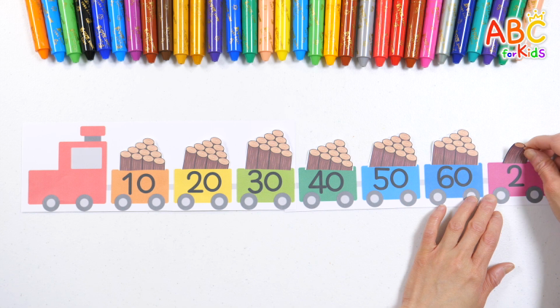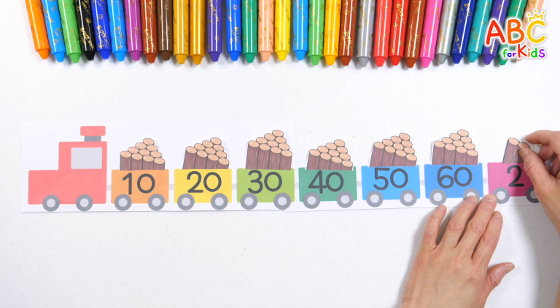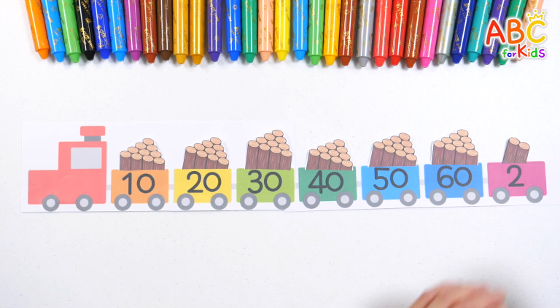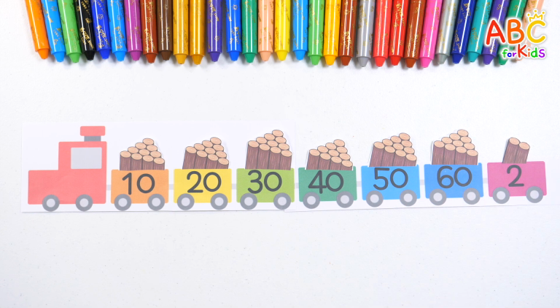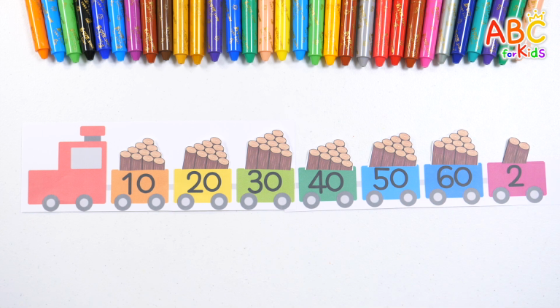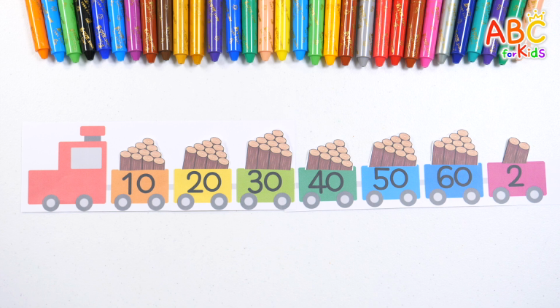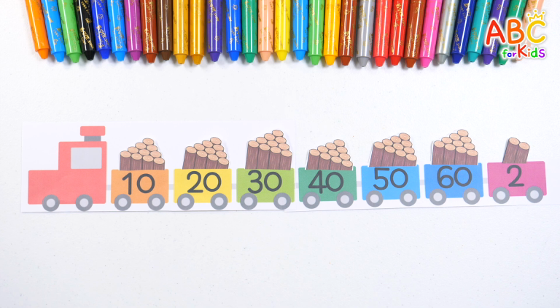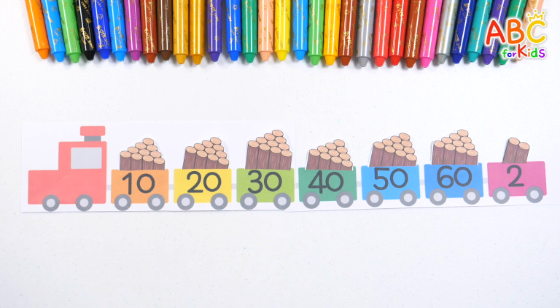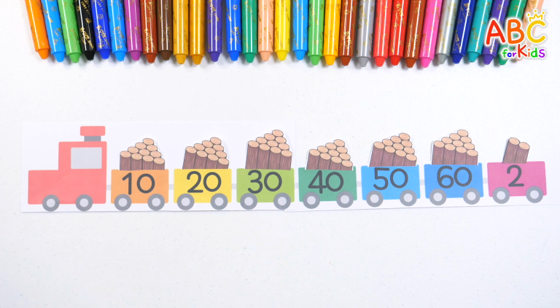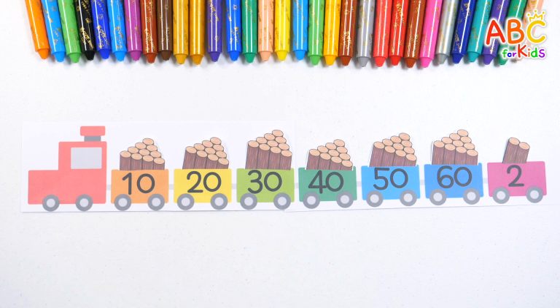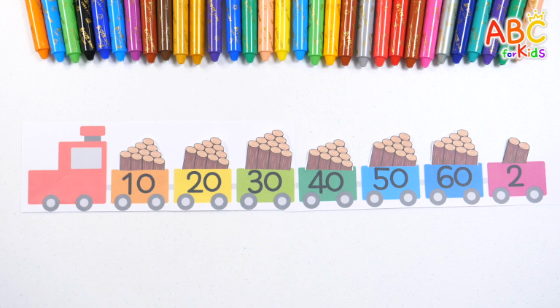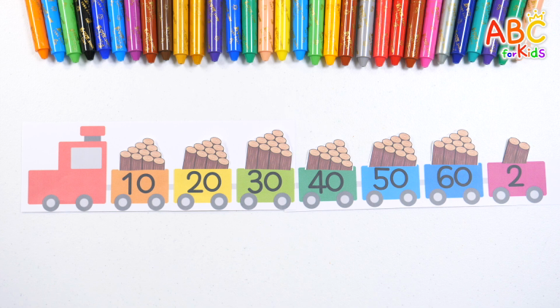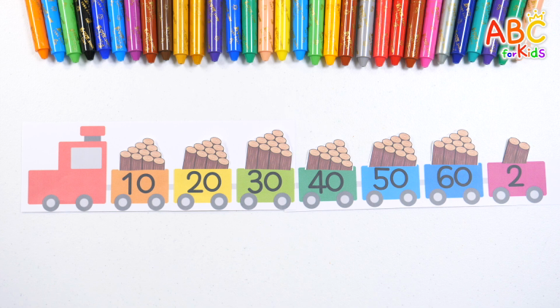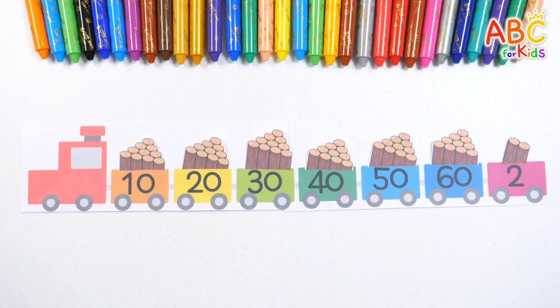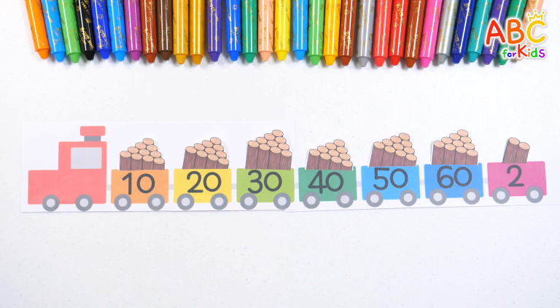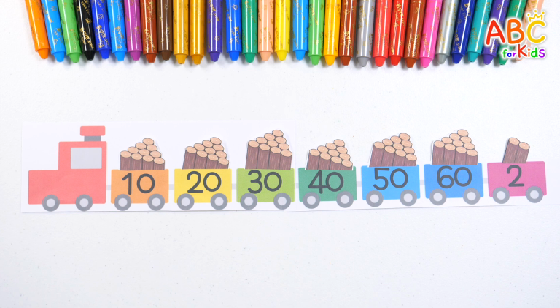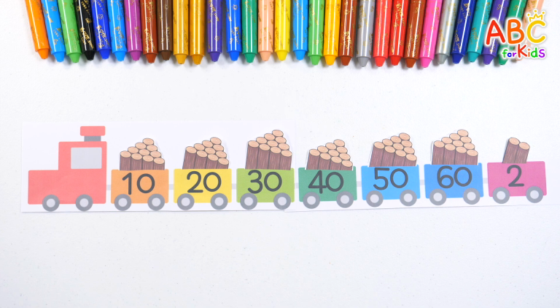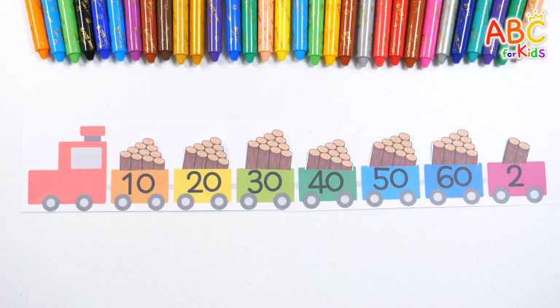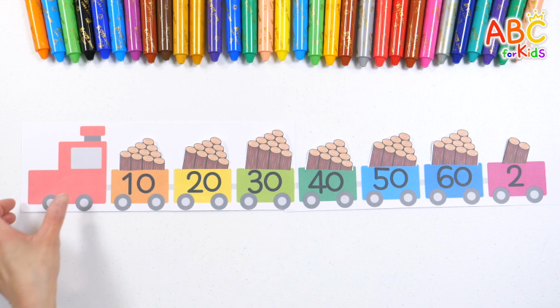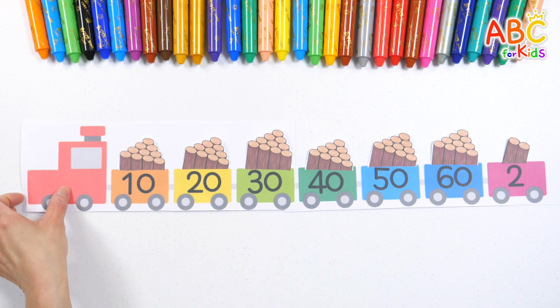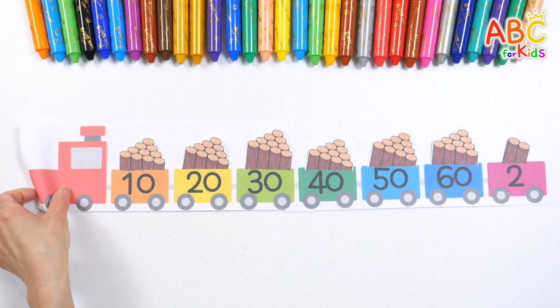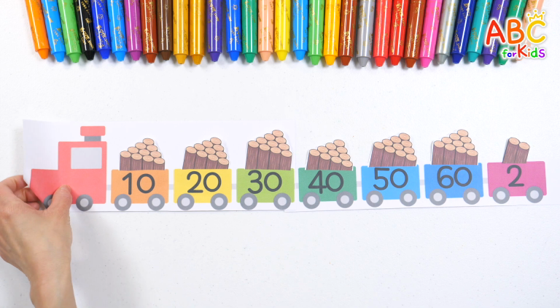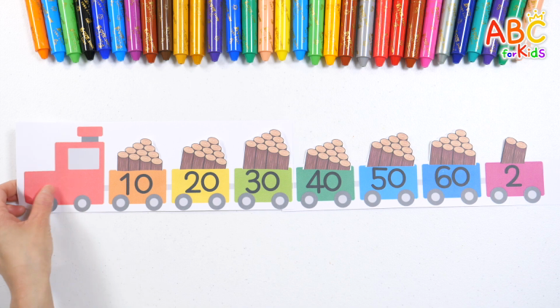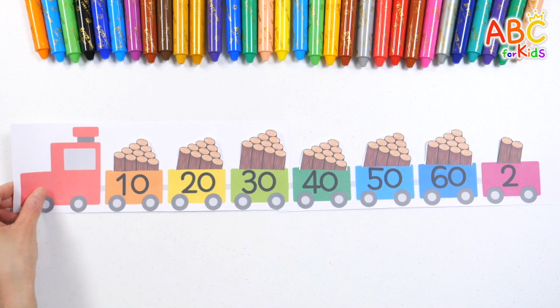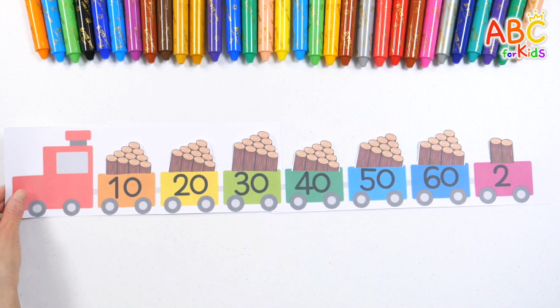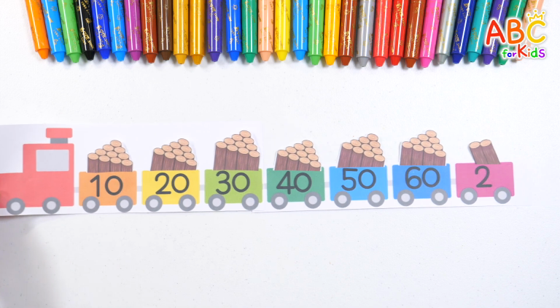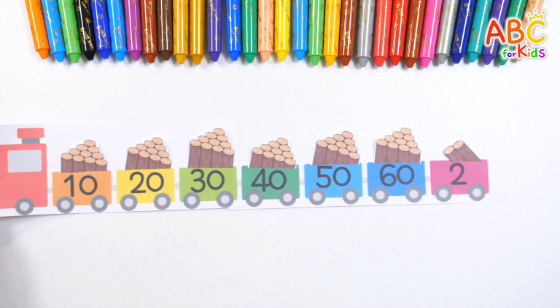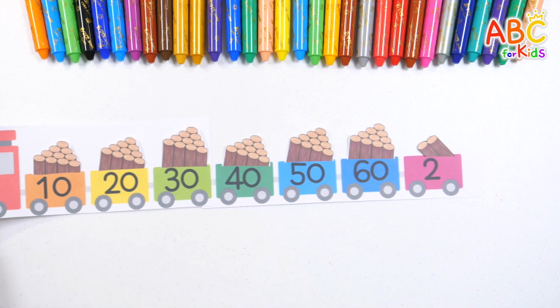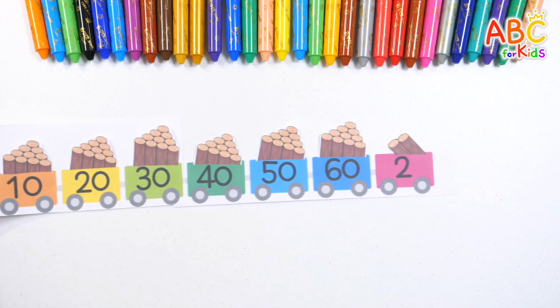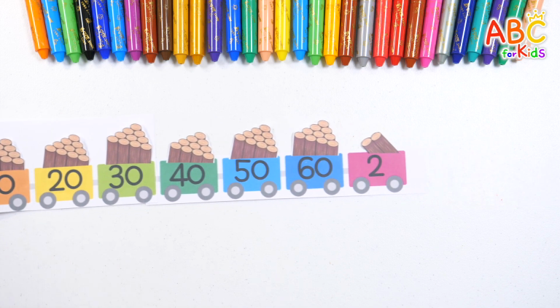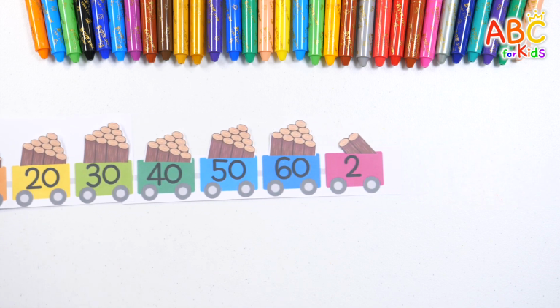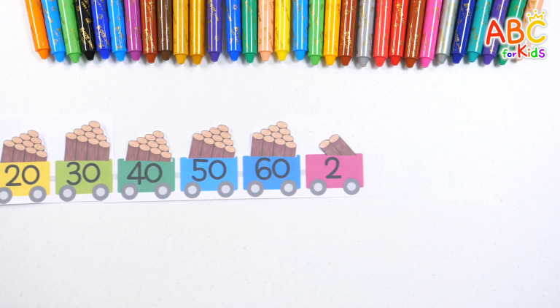And two more! There are 62 logs in total! A train carrying 62 logs departs!